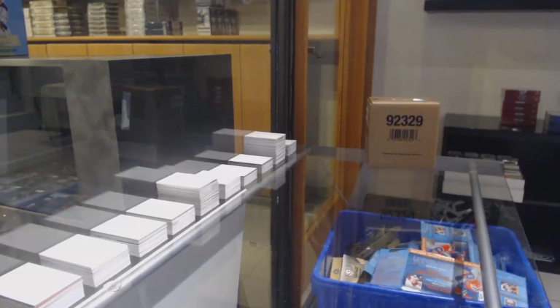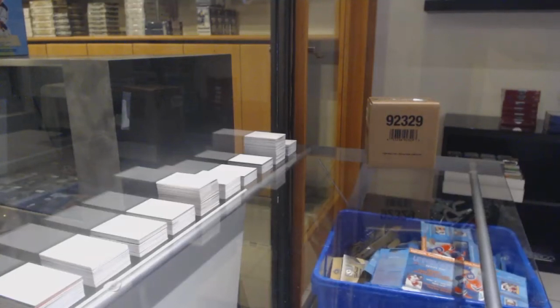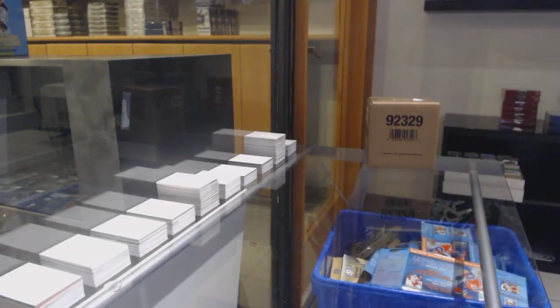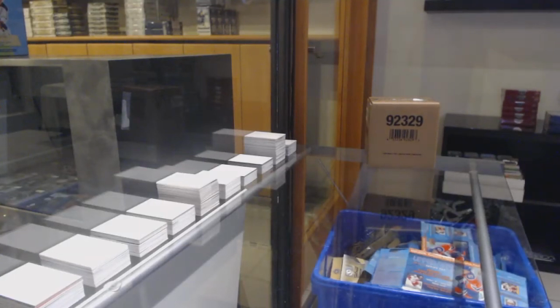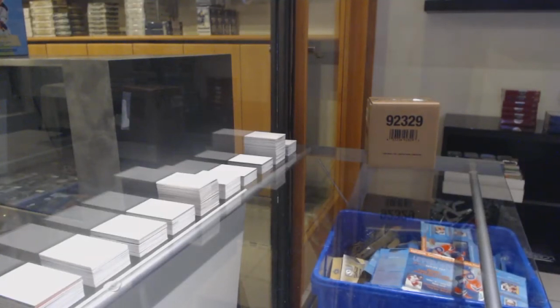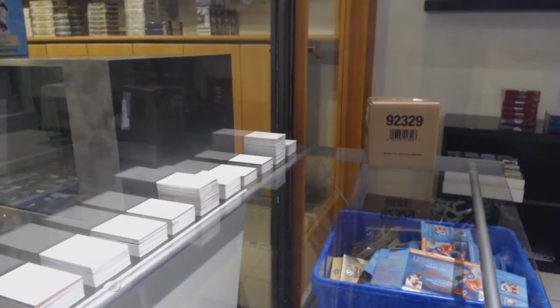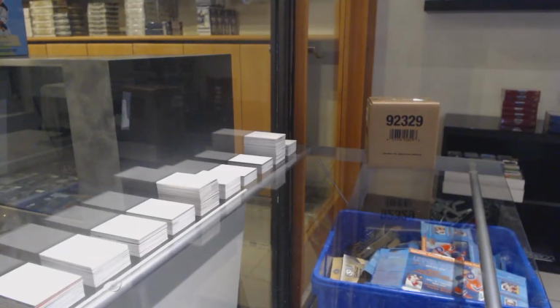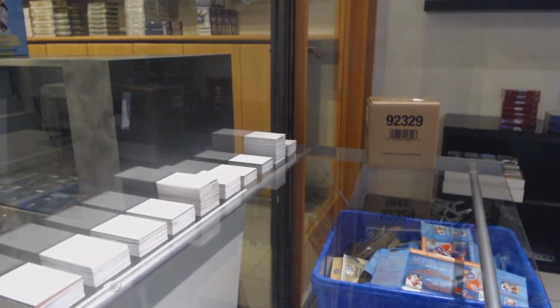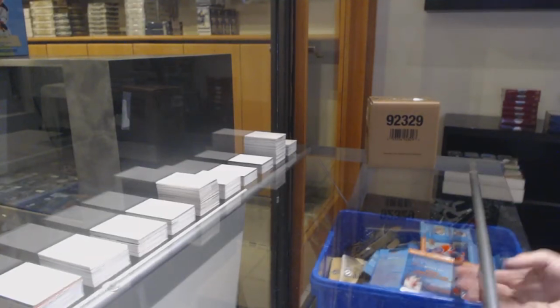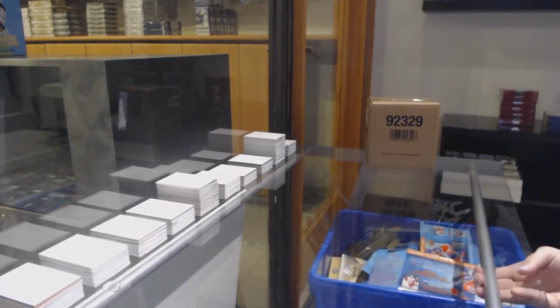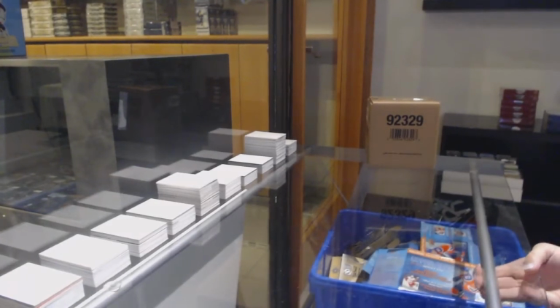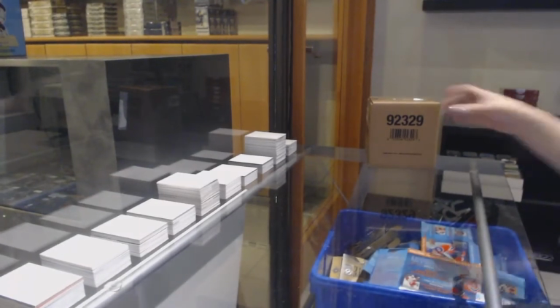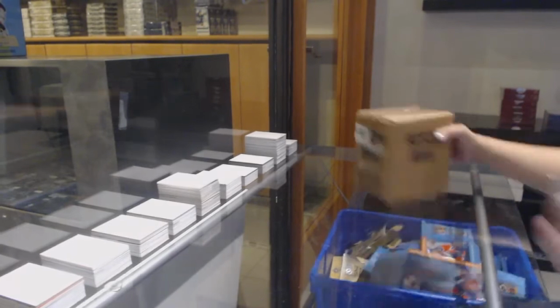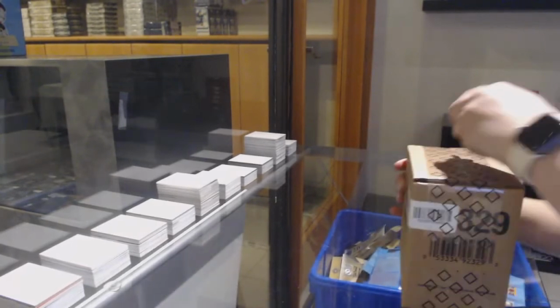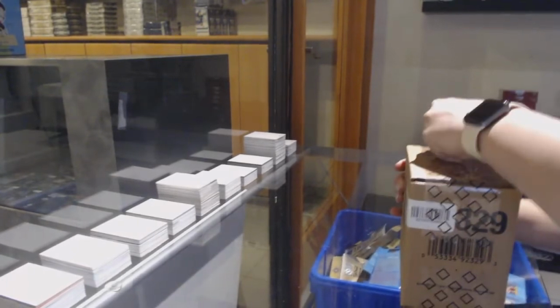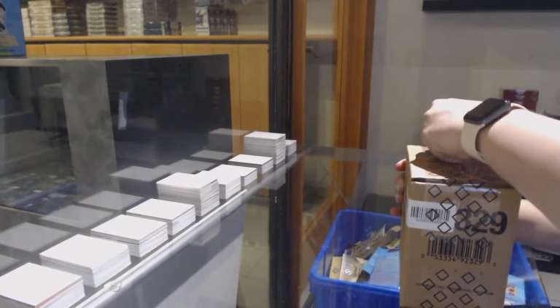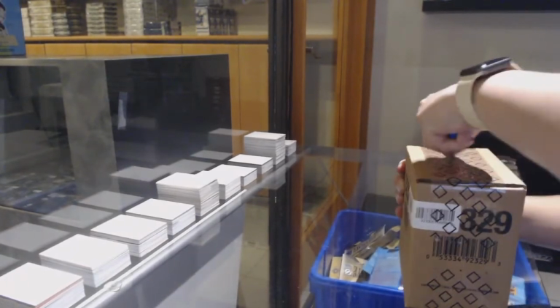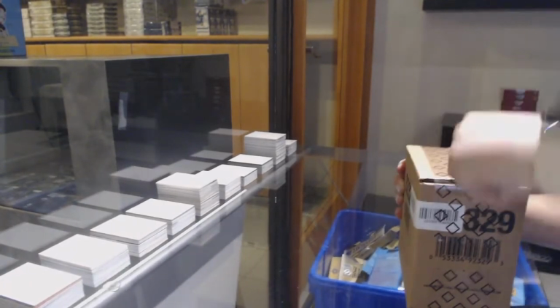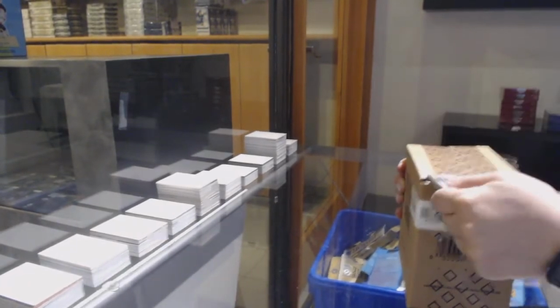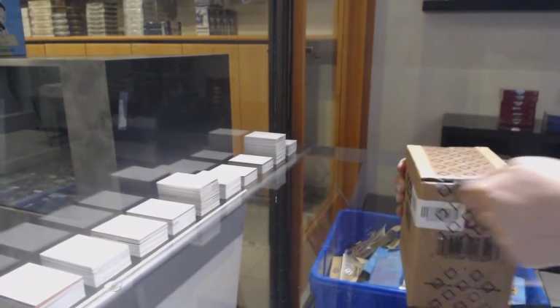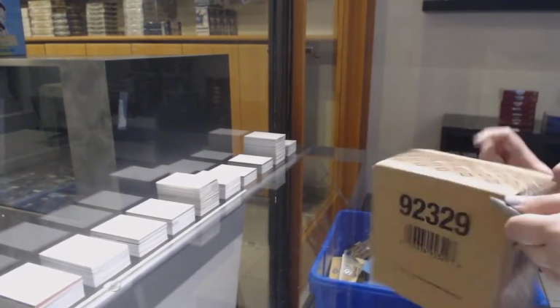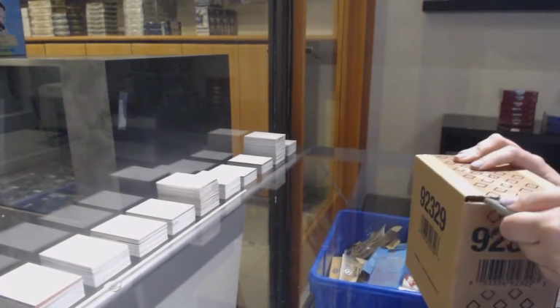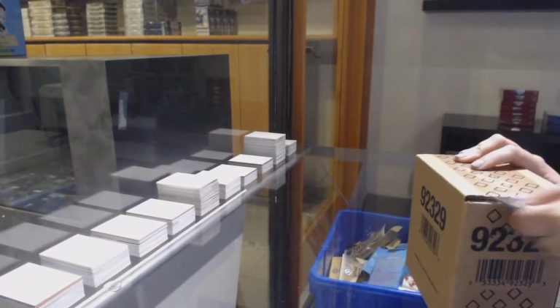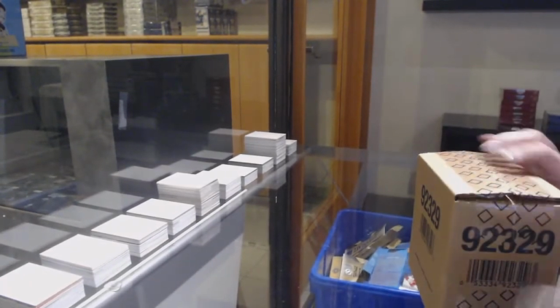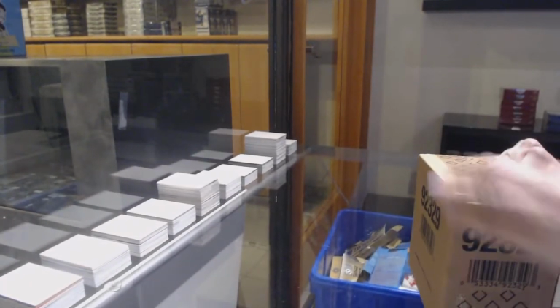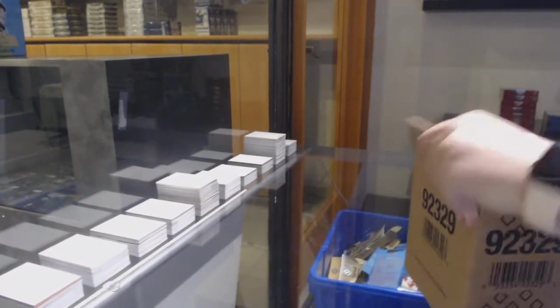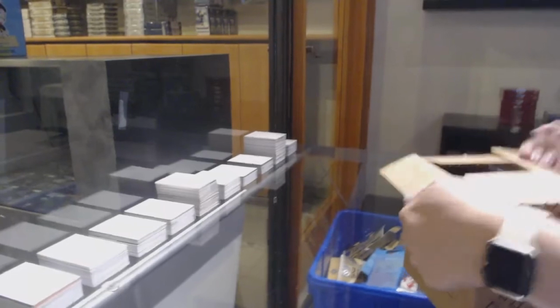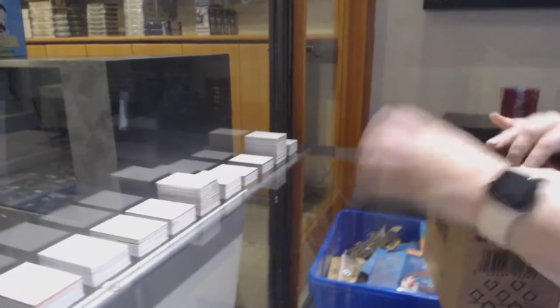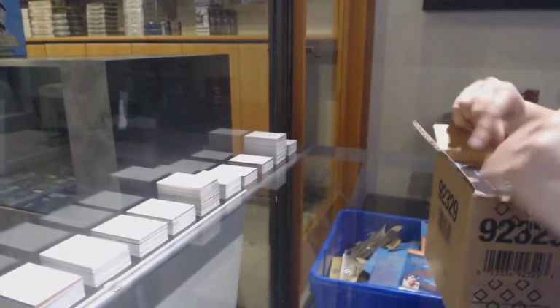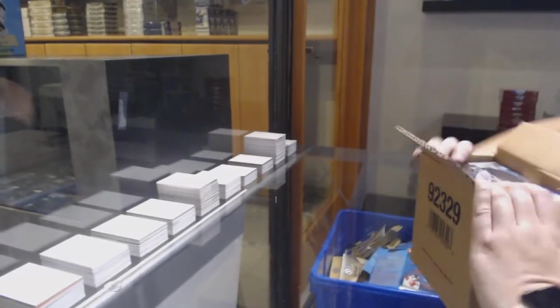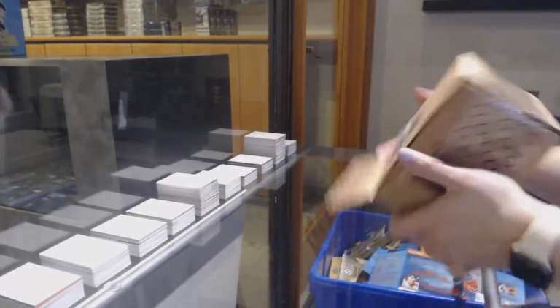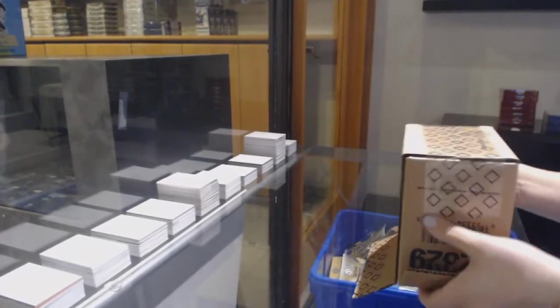Starting off the fancy group break #12,257, we've got the 5-box case break of 1920 Black Diamond. Best of luck, folks.